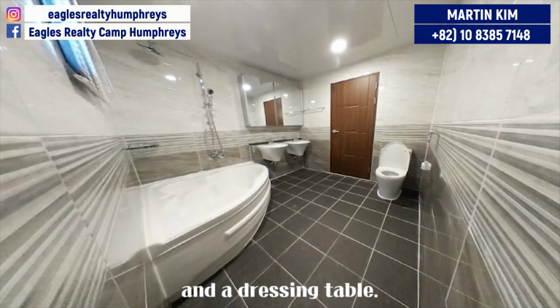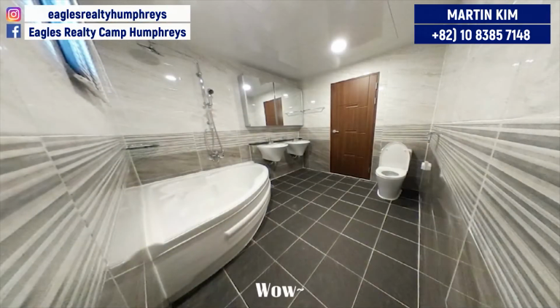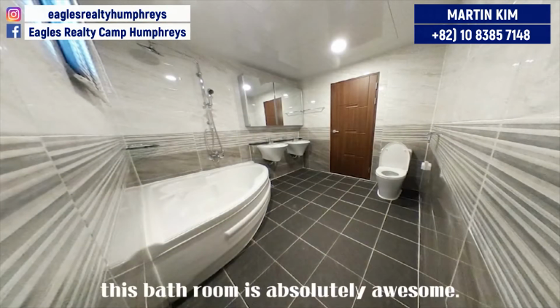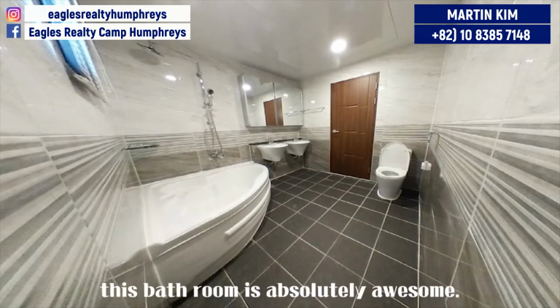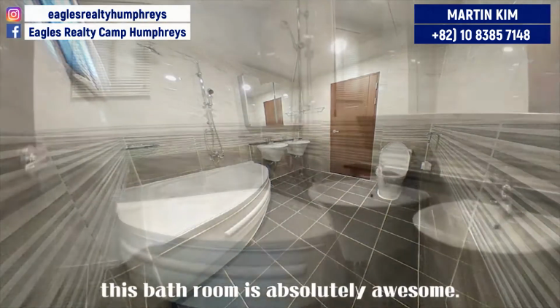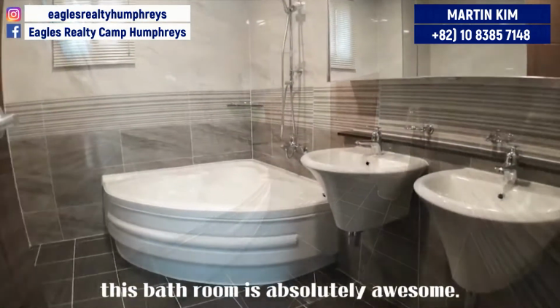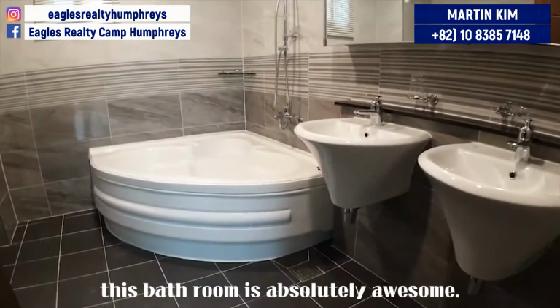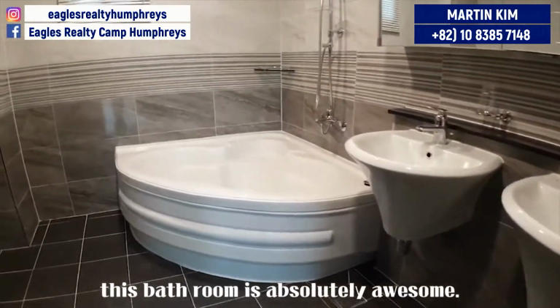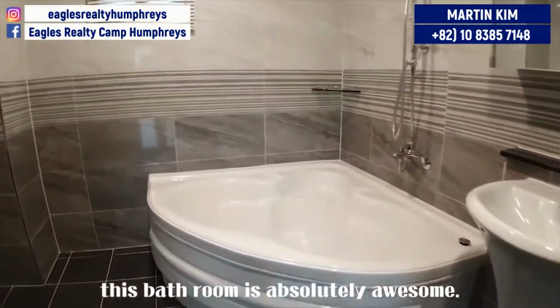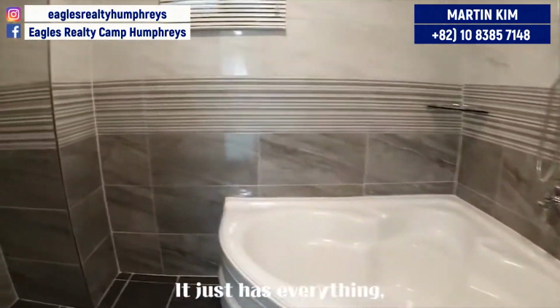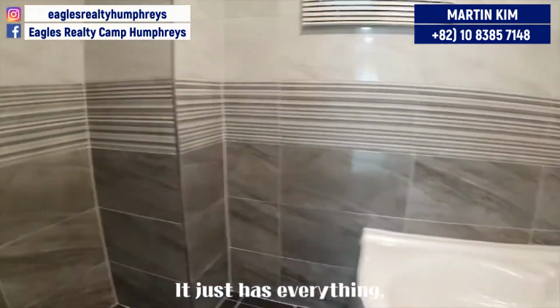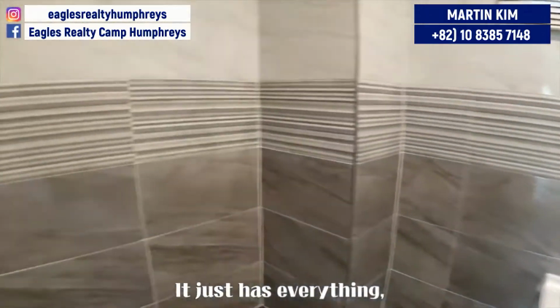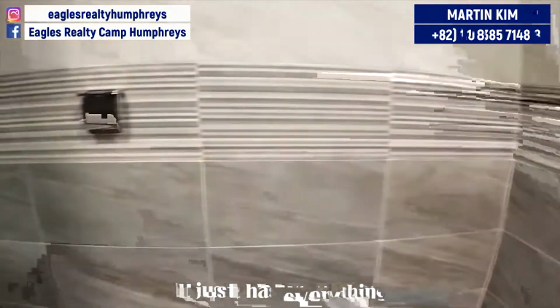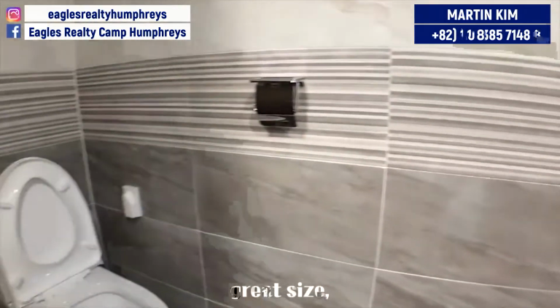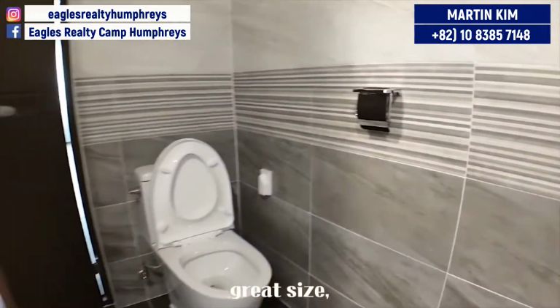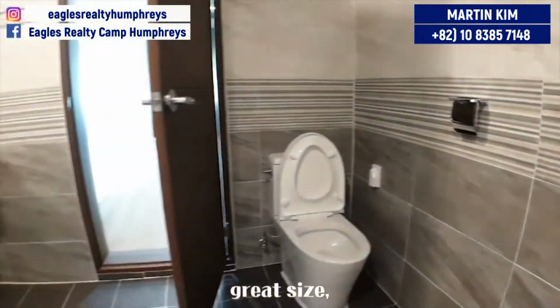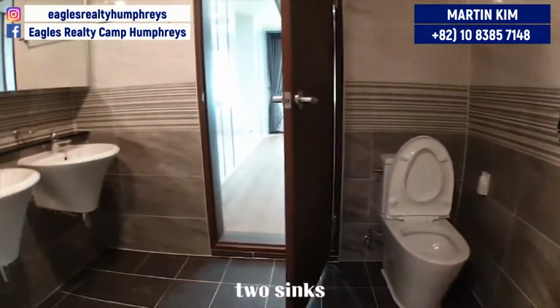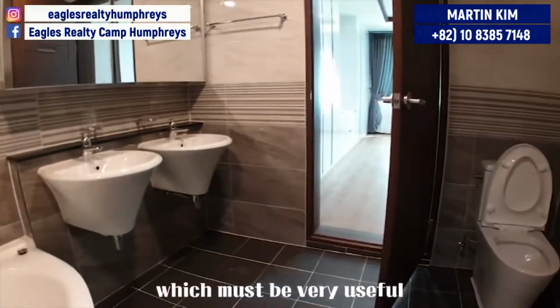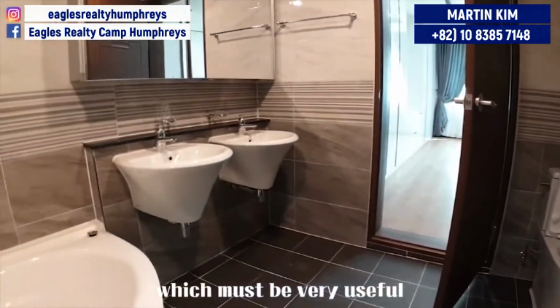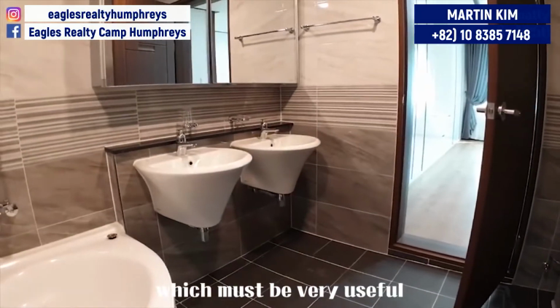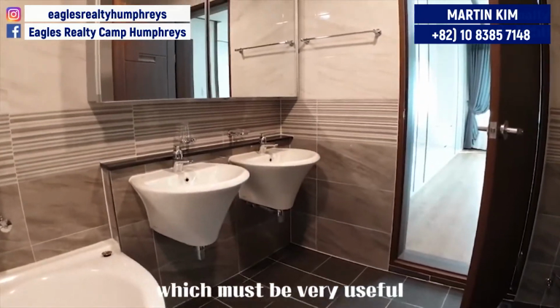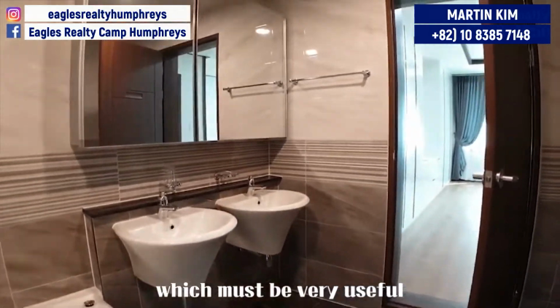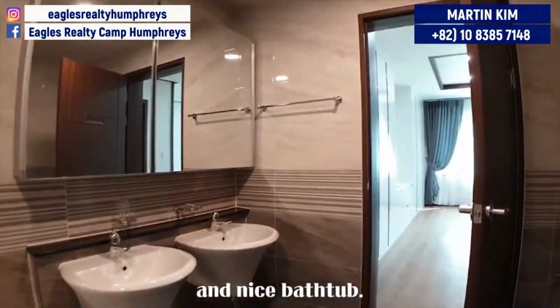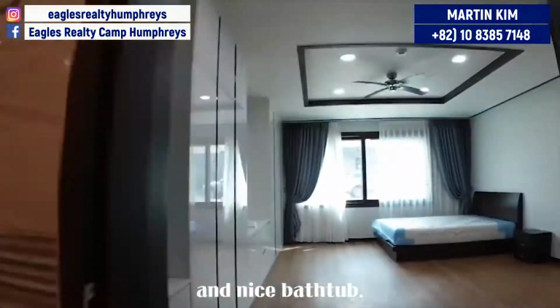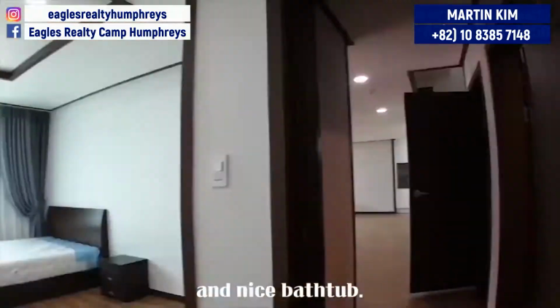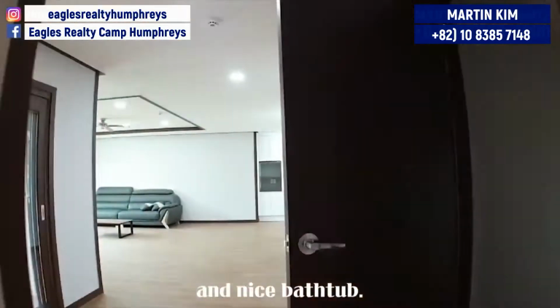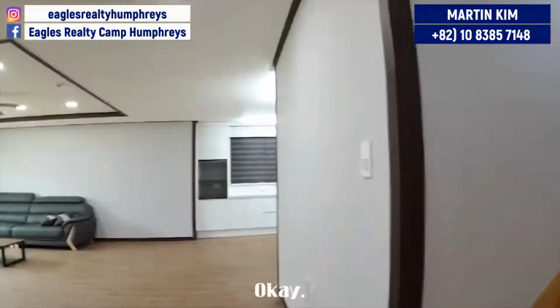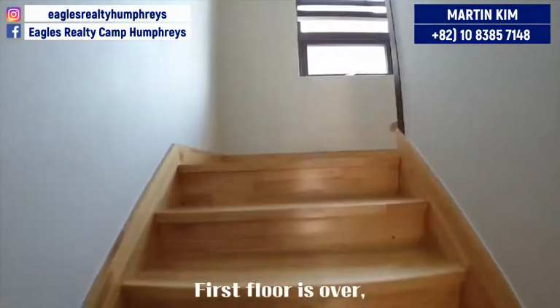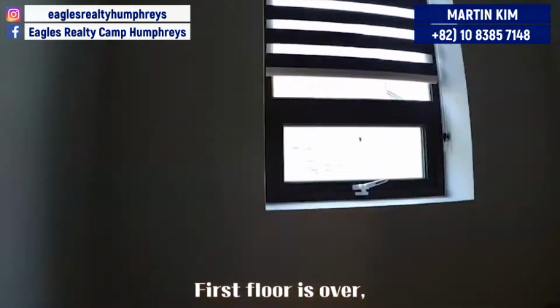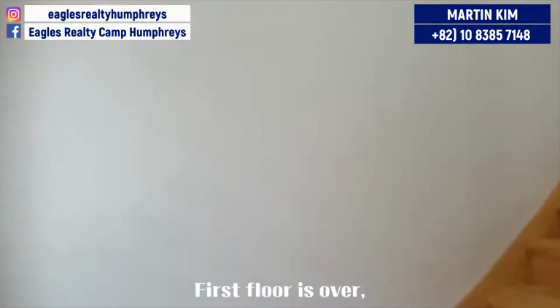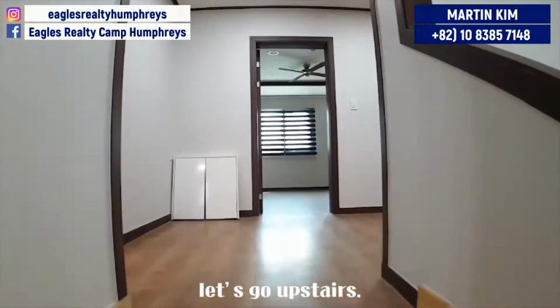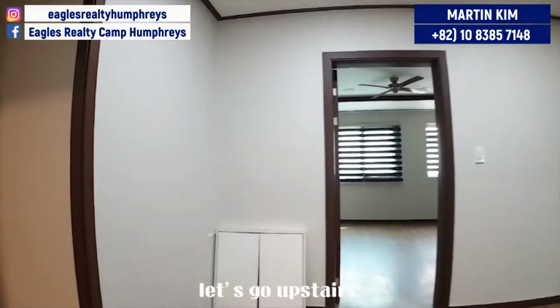Wow, this bathroom is absolutely awesome — it just has everything. There are two things which must be very useful, and a nice bathtub. Okay, the first floor is over. Let's go upstairs.